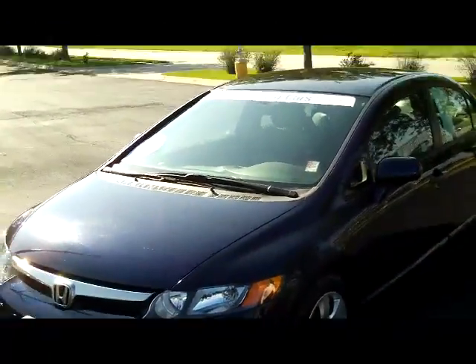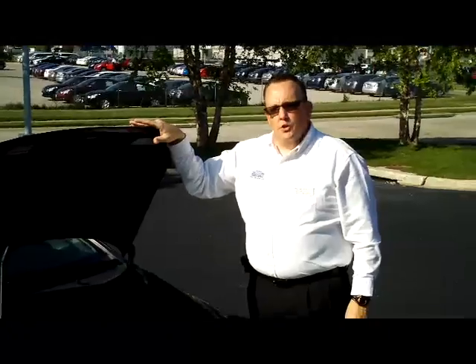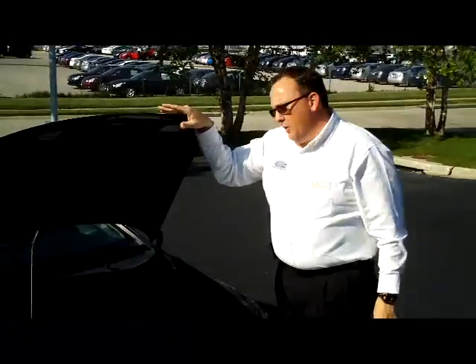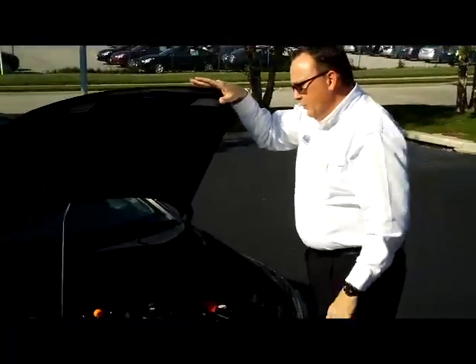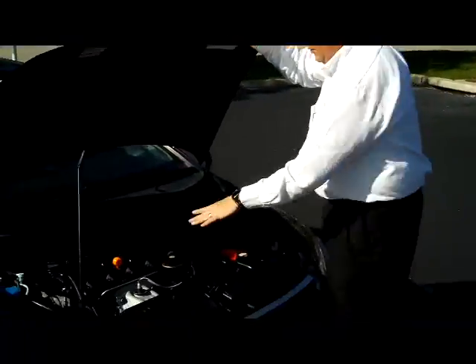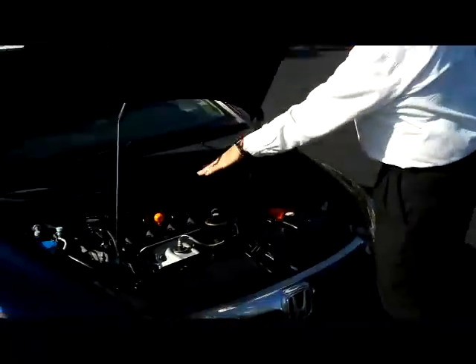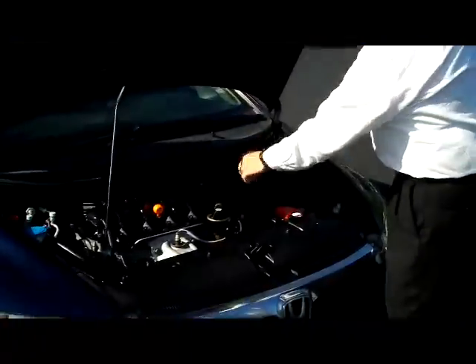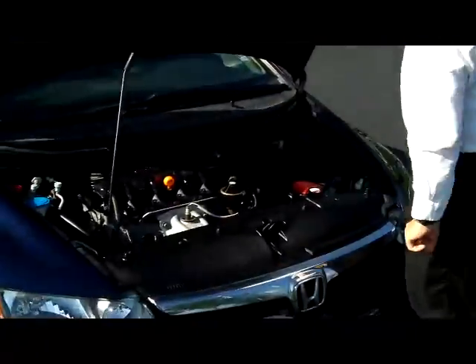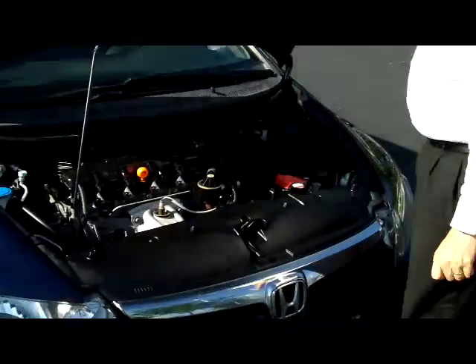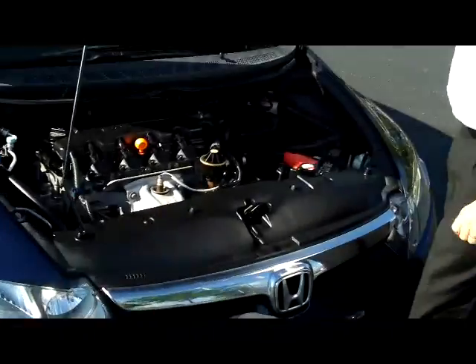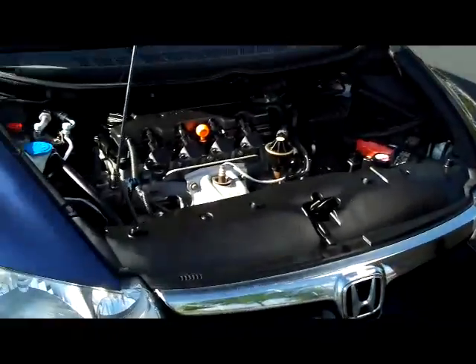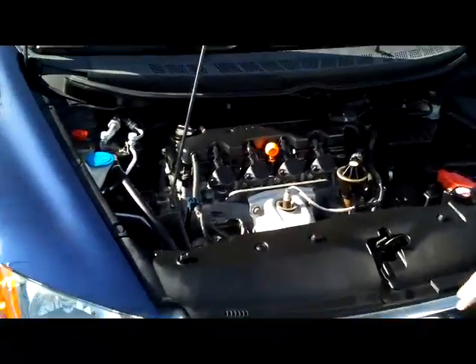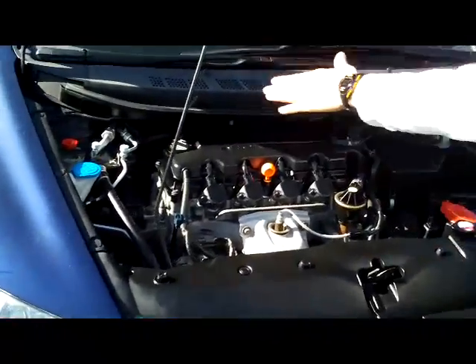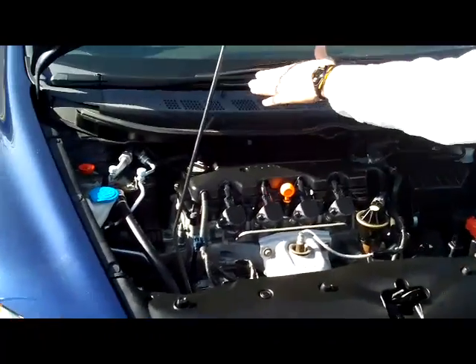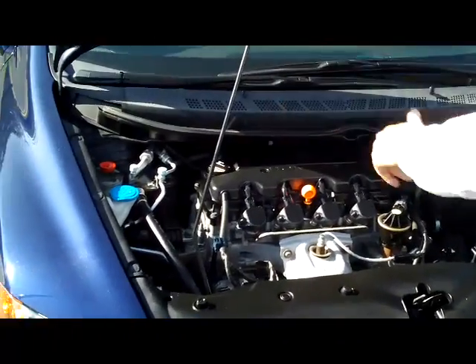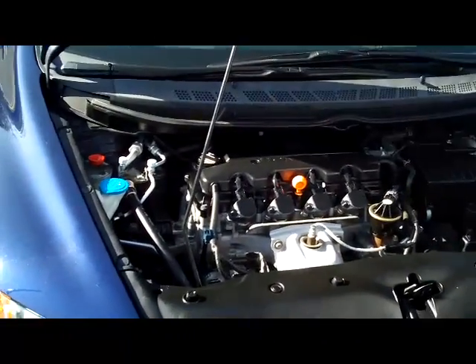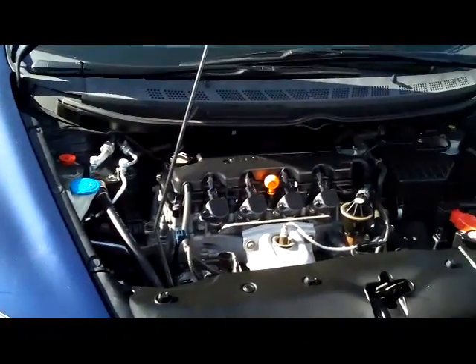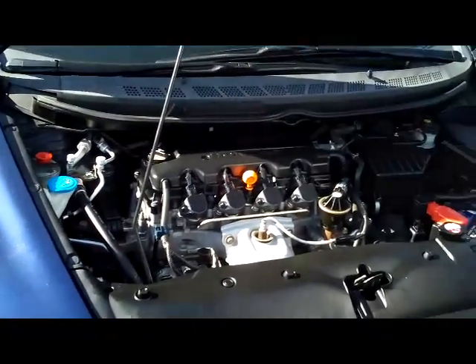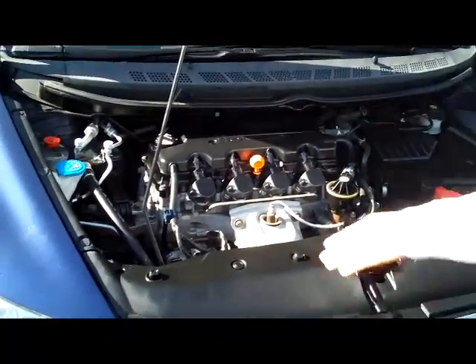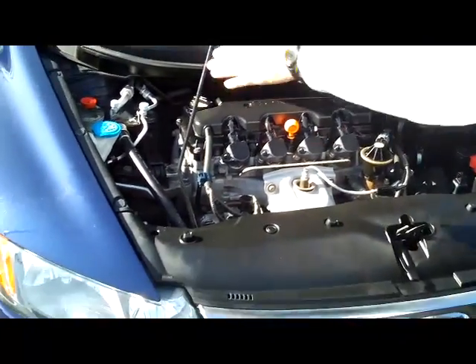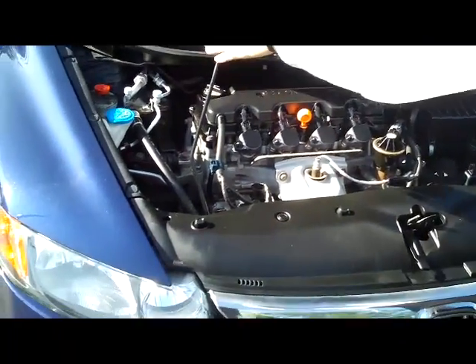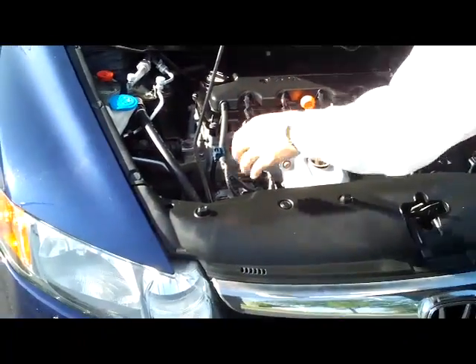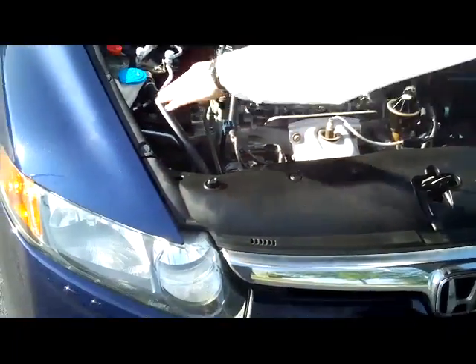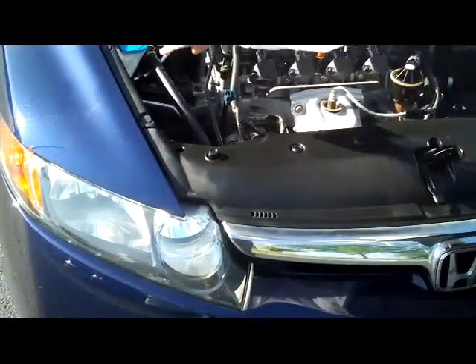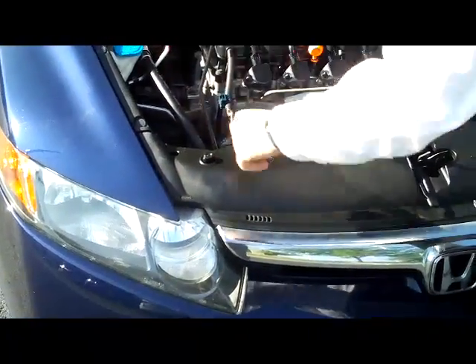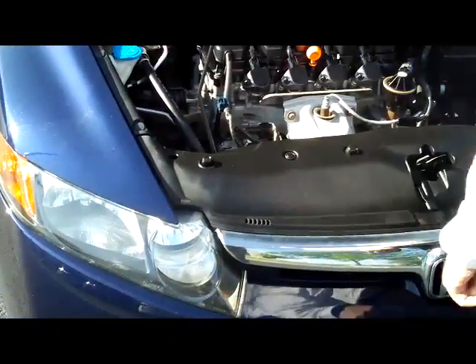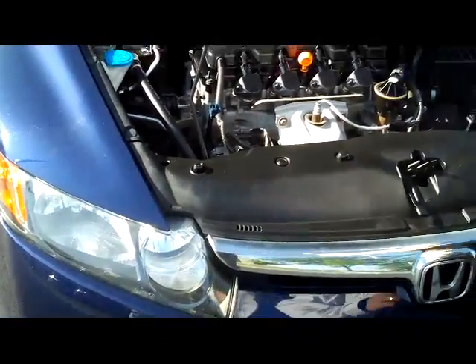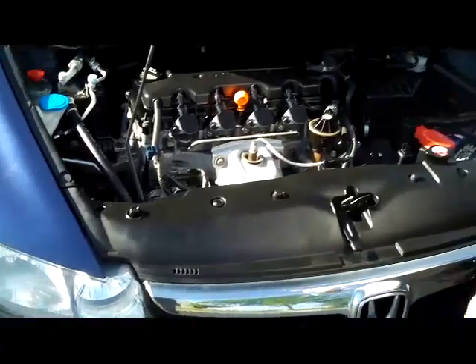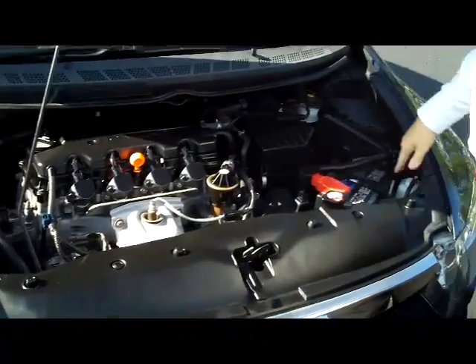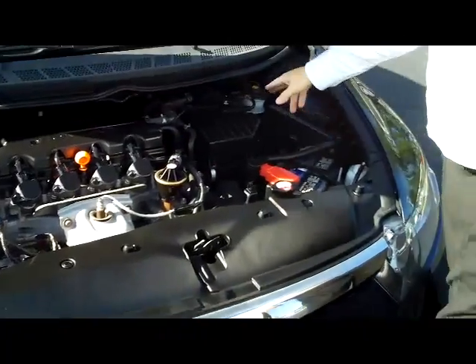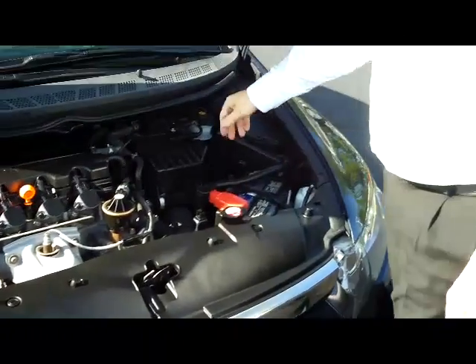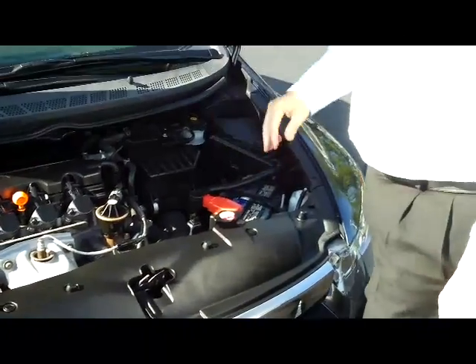Under the hood we have the 1.8 i-VTEC four-cylinder motor. It is front-wheel drive. You have your clear reservoirs for power steering, windshield washer fluid, engine cooling, and power brakes.